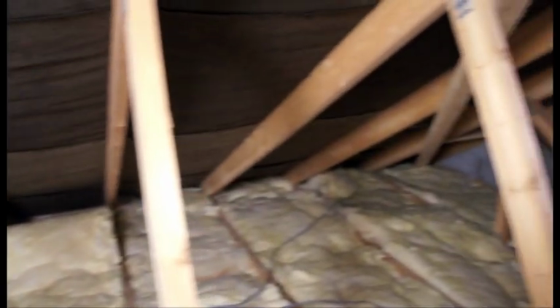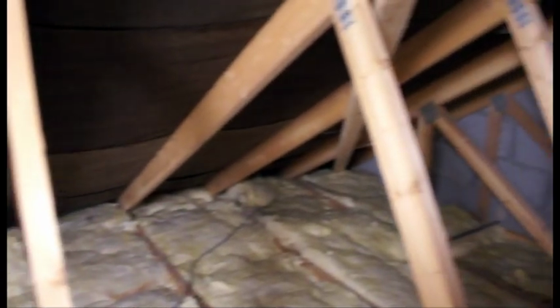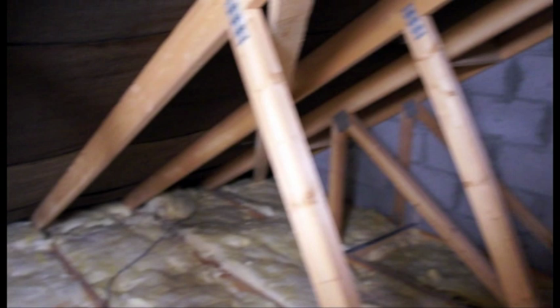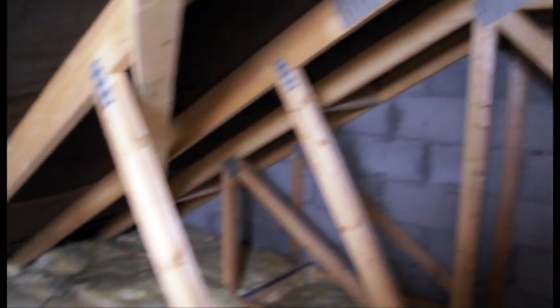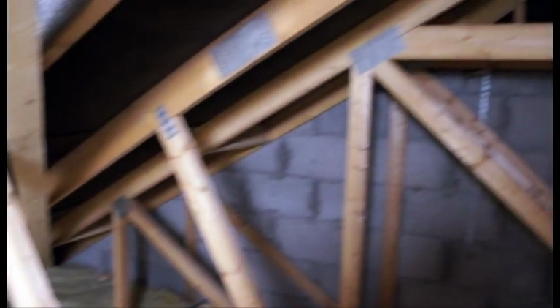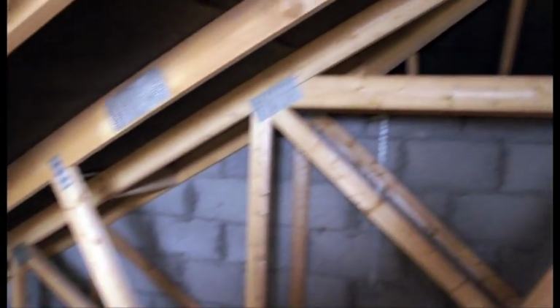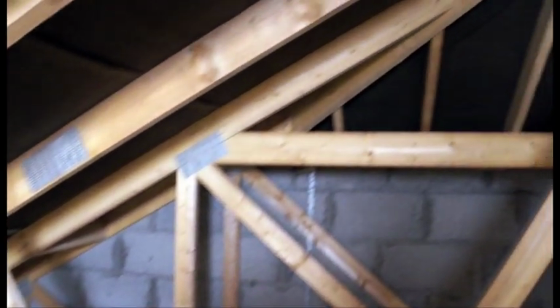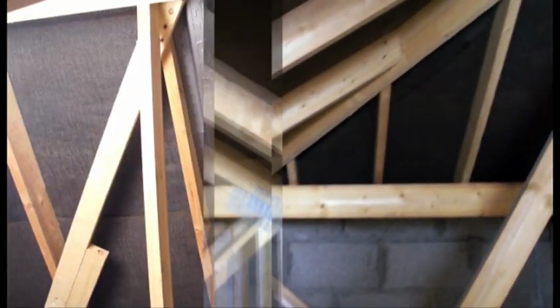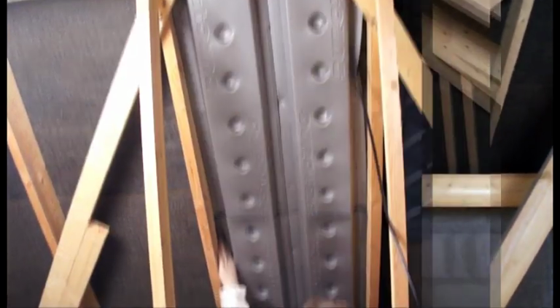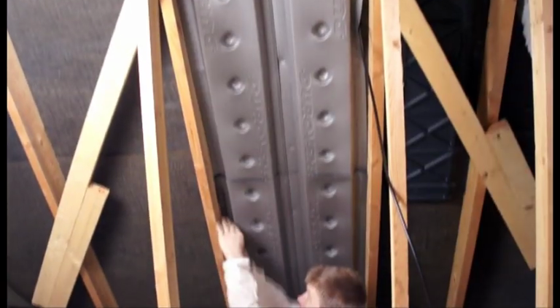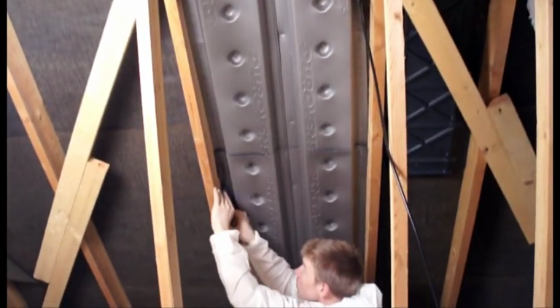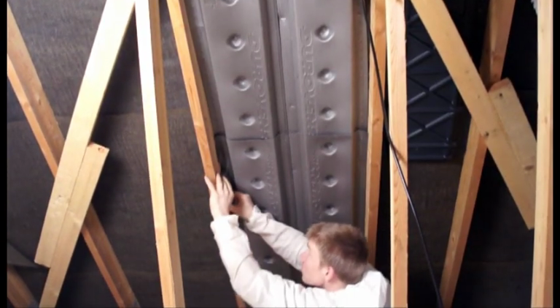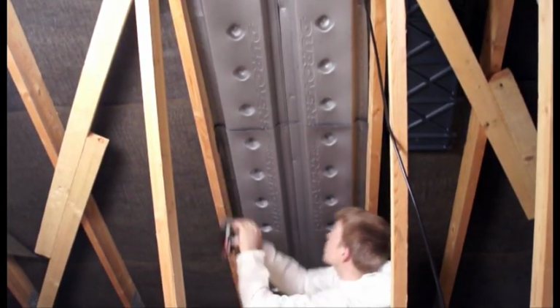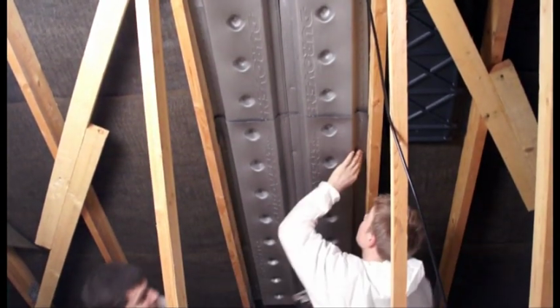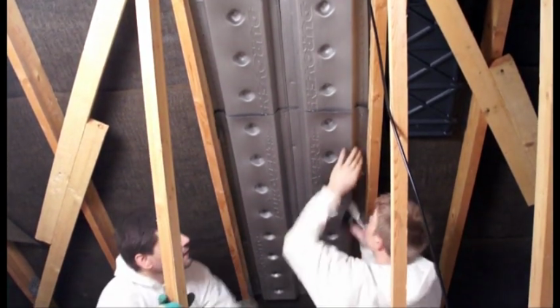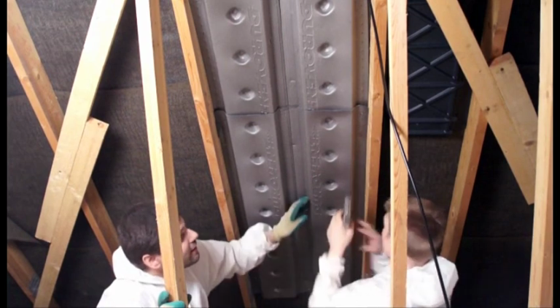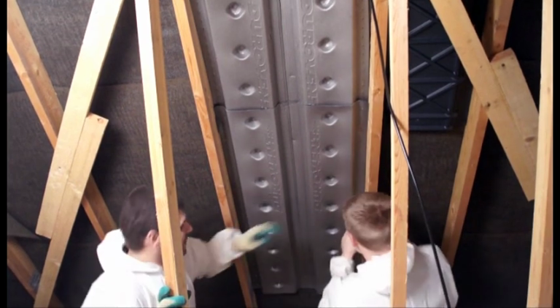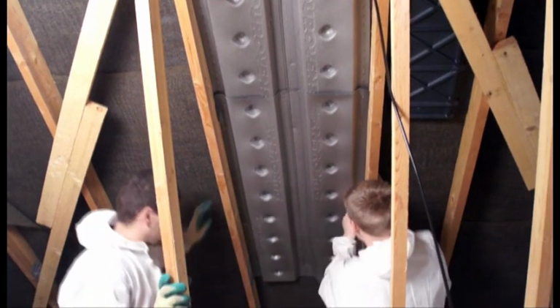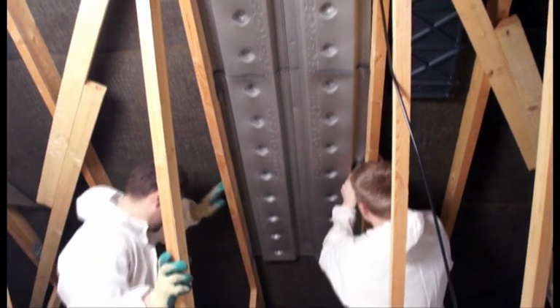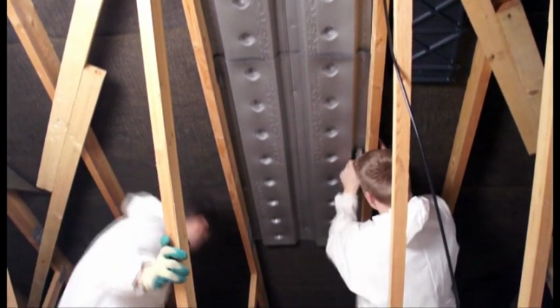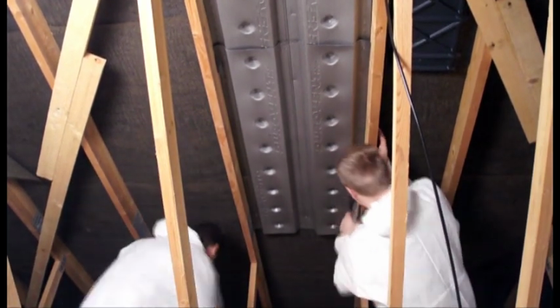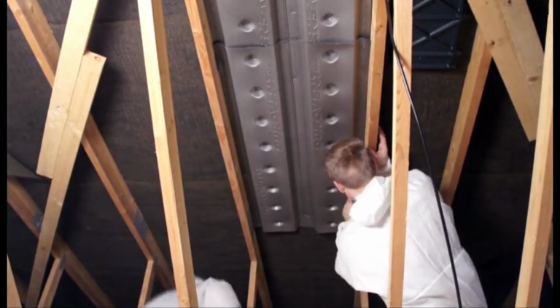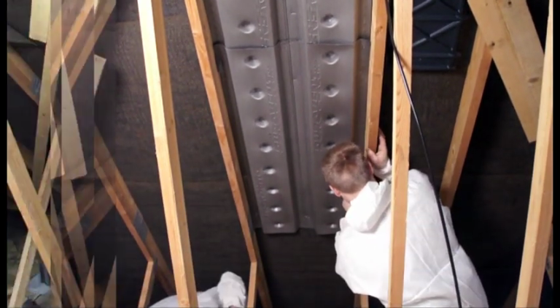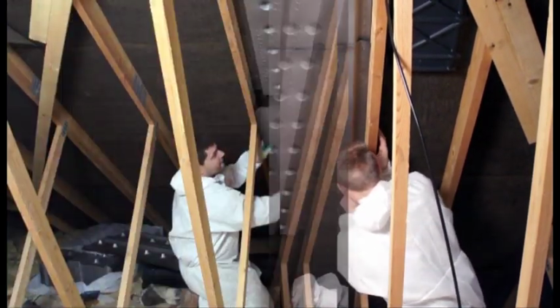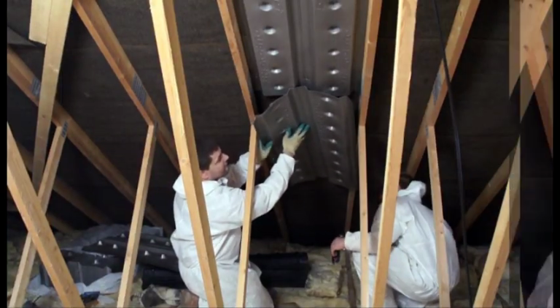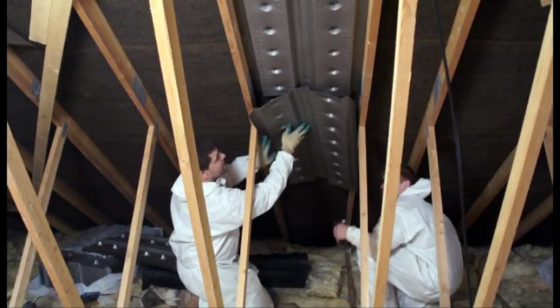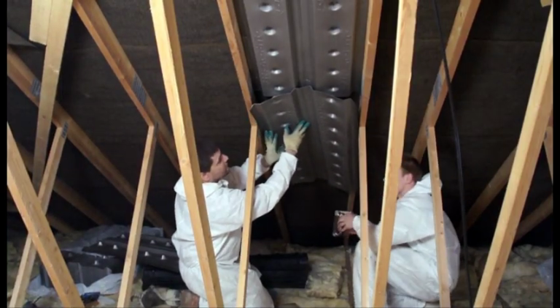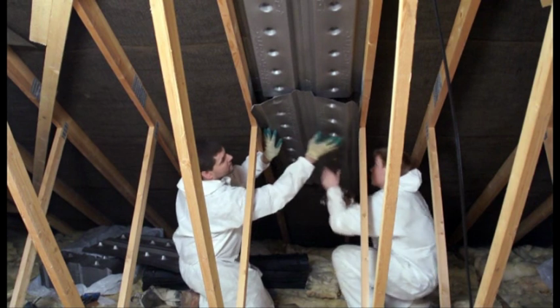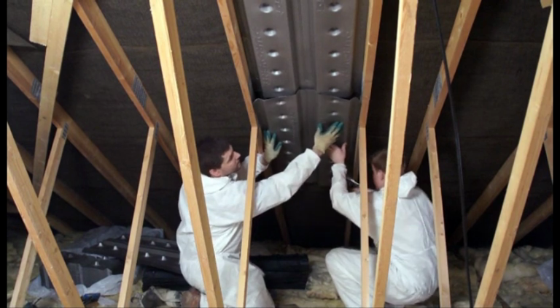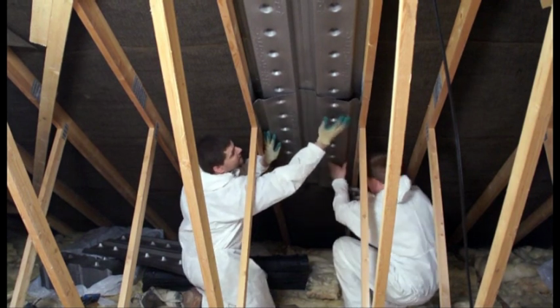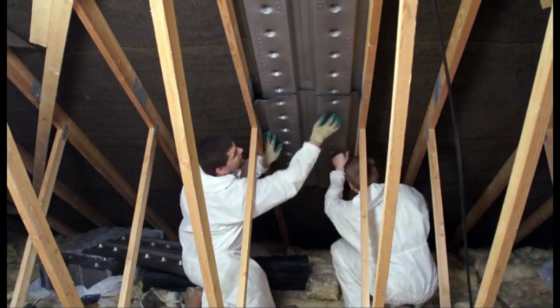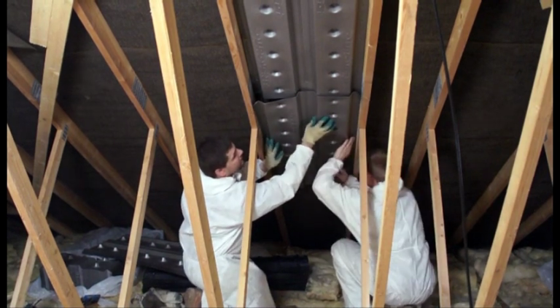Happily, Fusion Insulation has been called in to make sure this never happens again. We are going to convert this old style cold roof construction system to a modern airtight warm roof system.